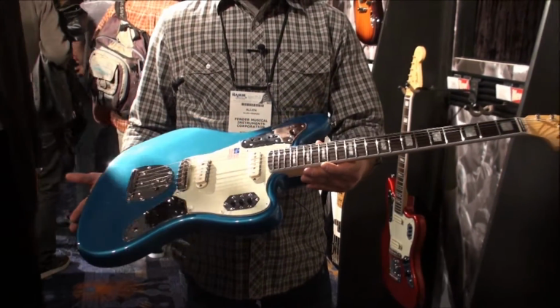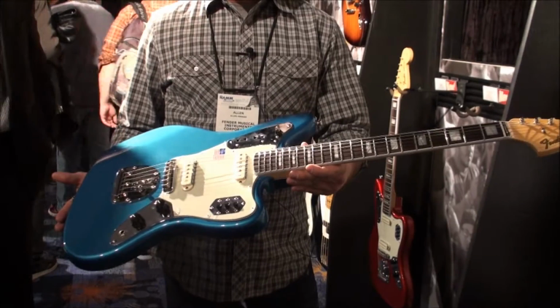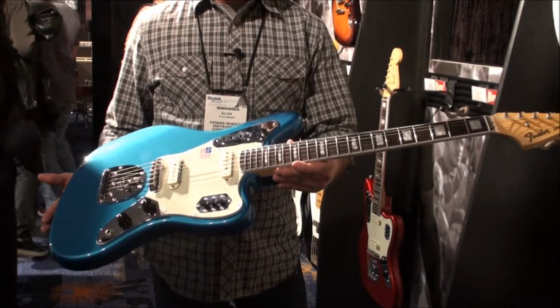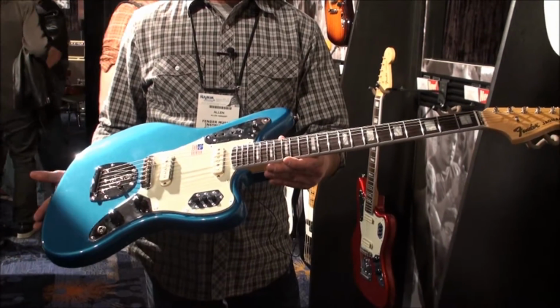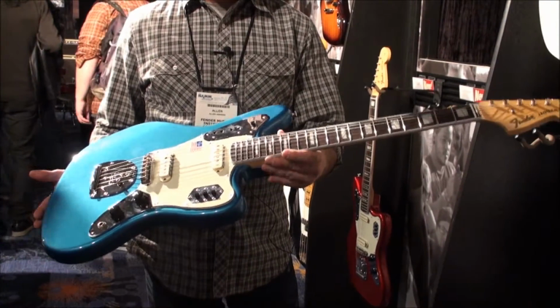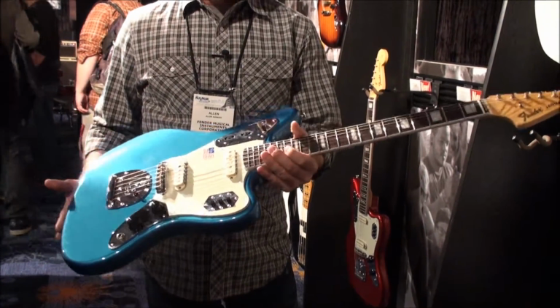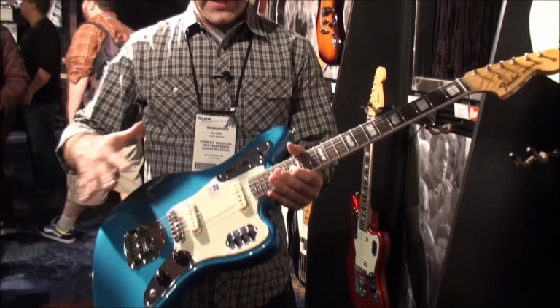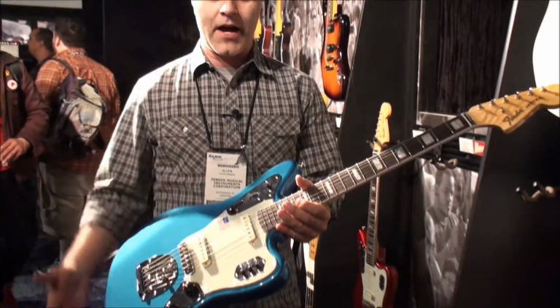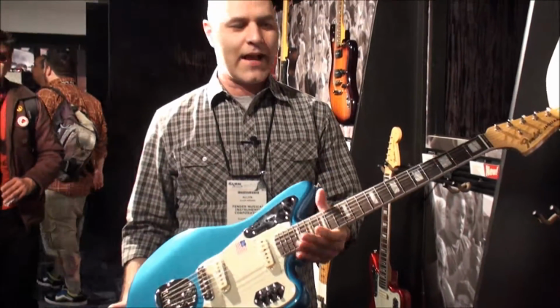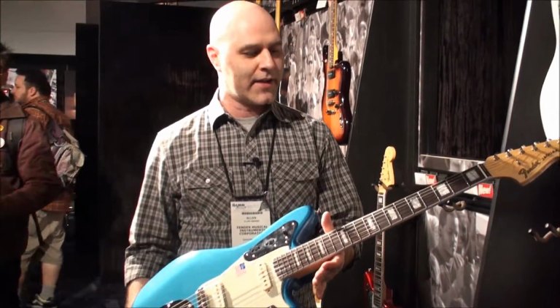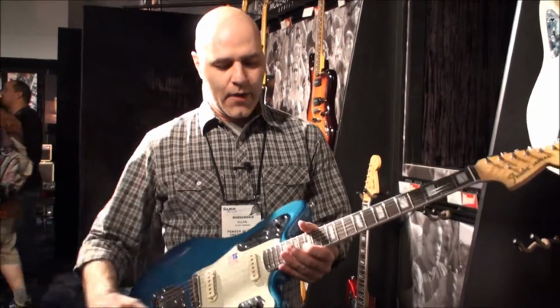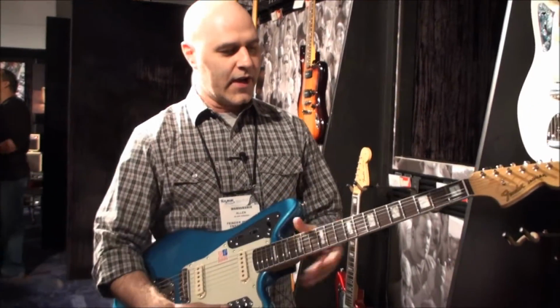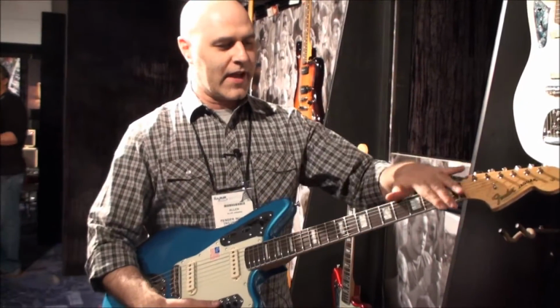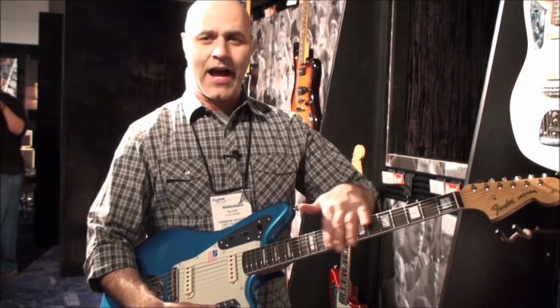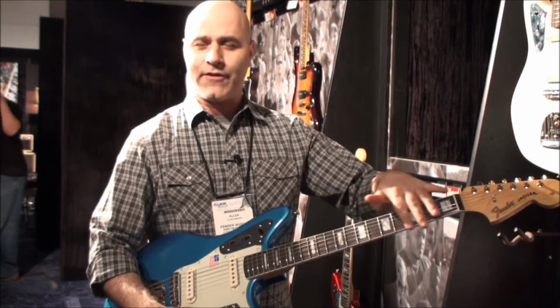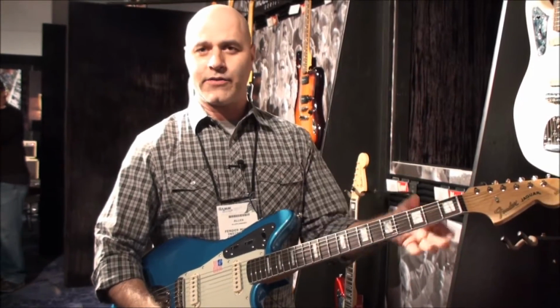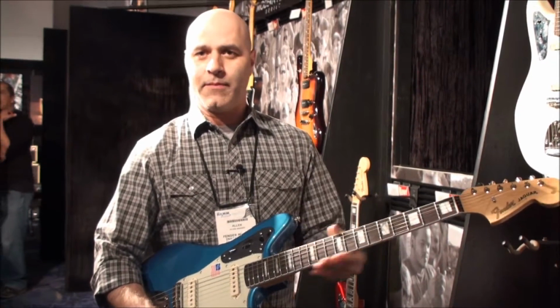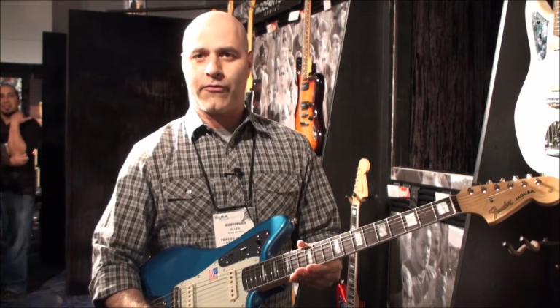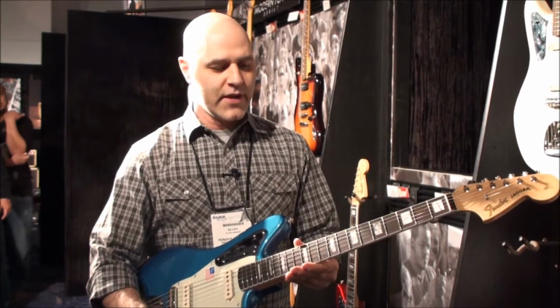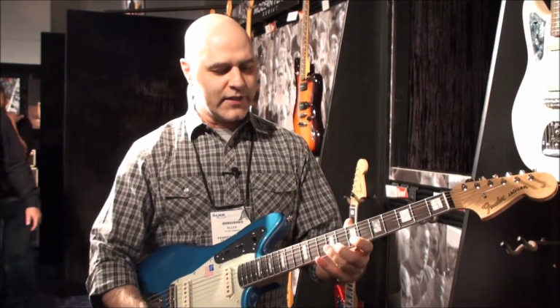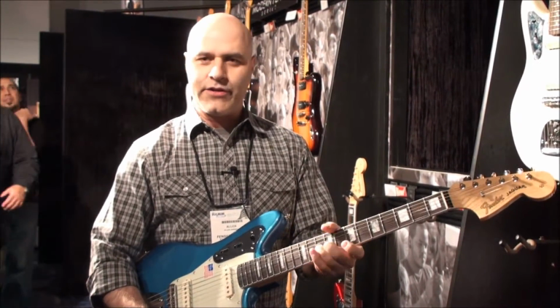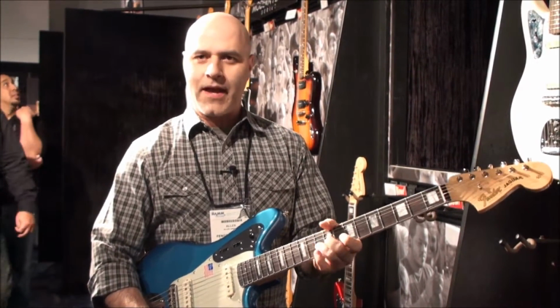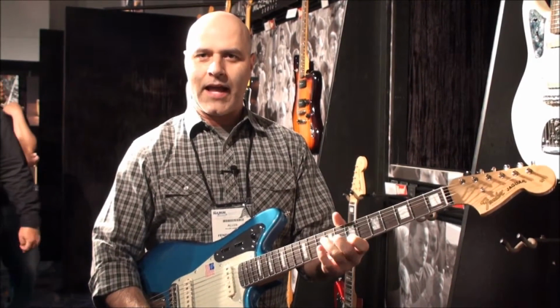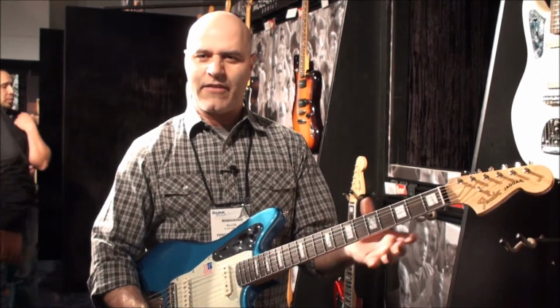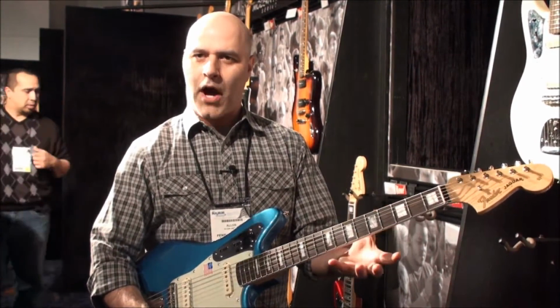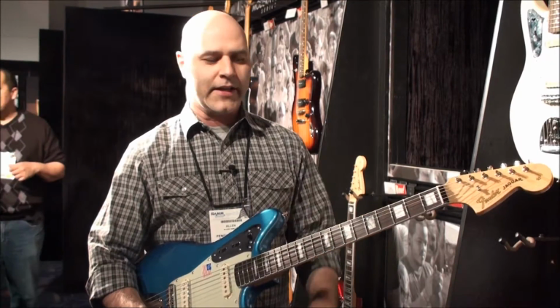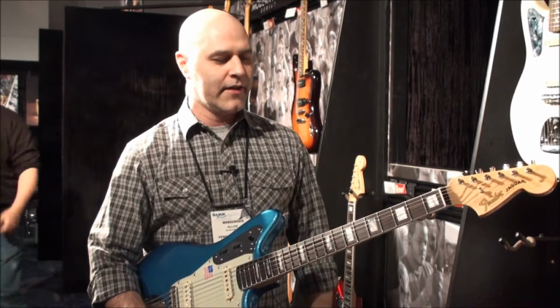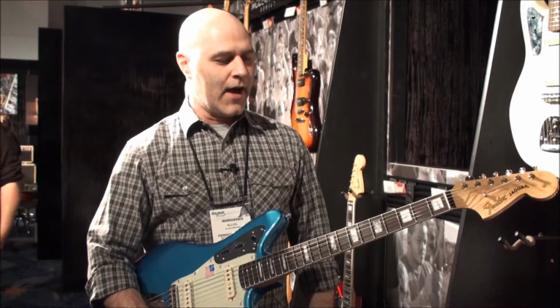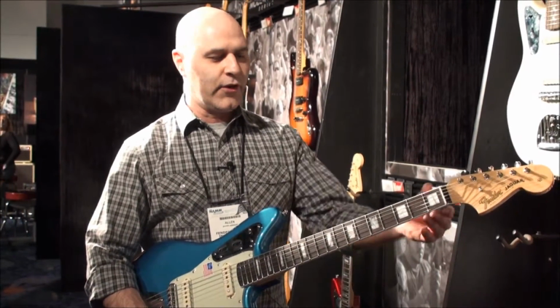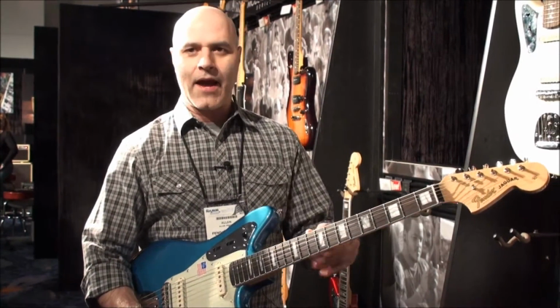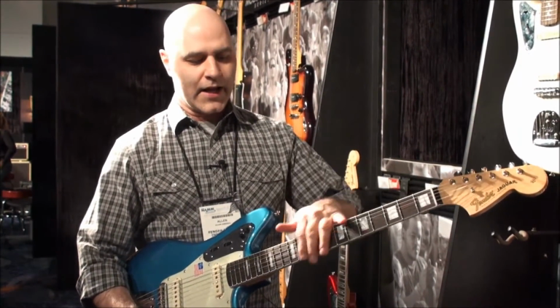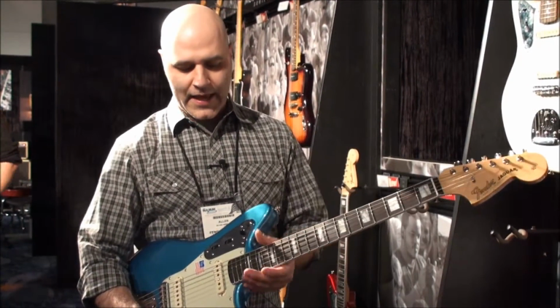It's based on our '62 Jag platform, so it's got a lacquer body and a lacquer neck. What we've done is we've got you a 9.5 inch radius with medium jumbo frets, so it's a little easier to bend and play. It's kind of a more modern feeling neck. It's fully bound with block inlays.